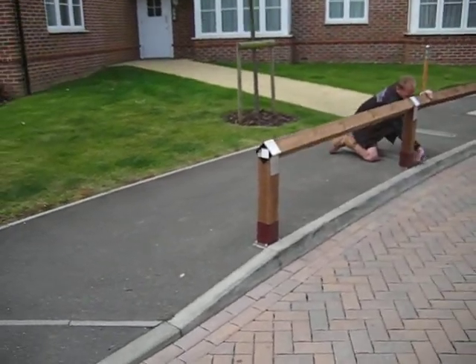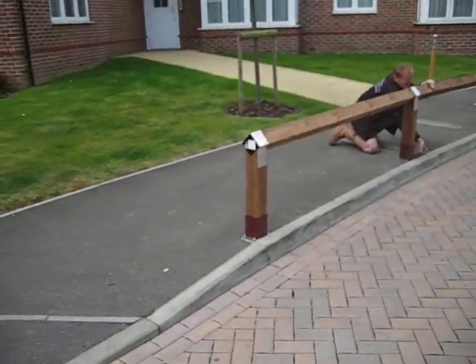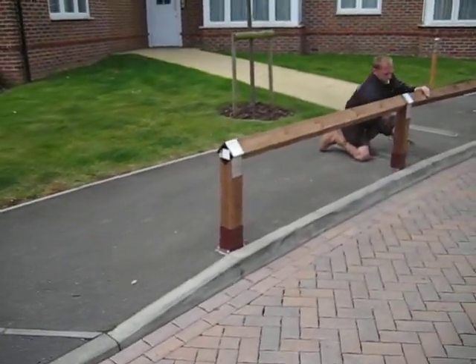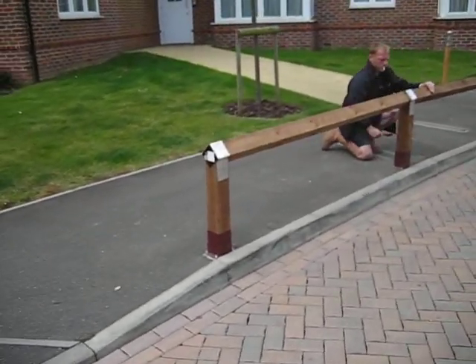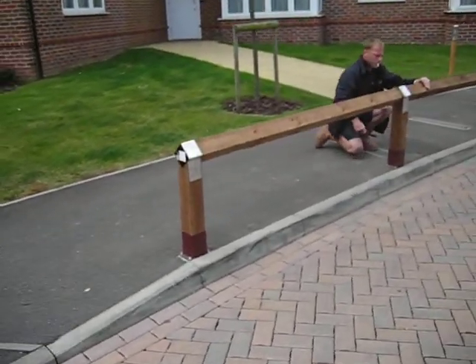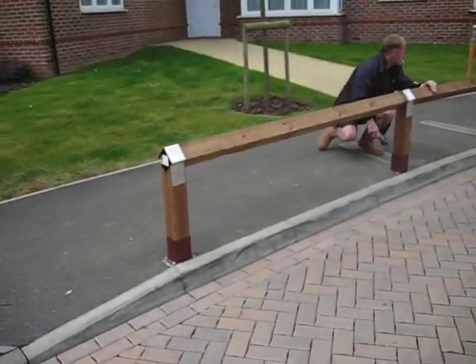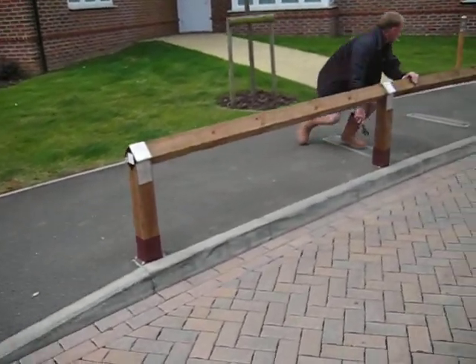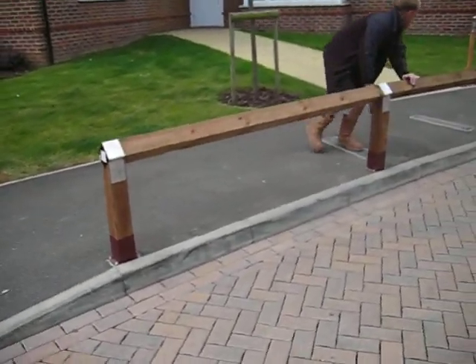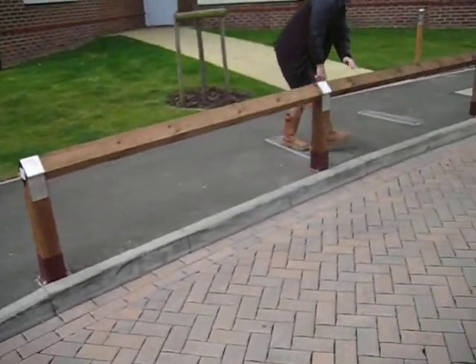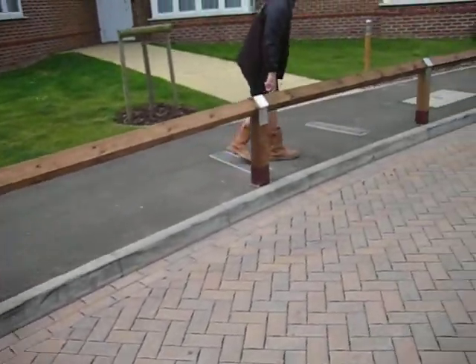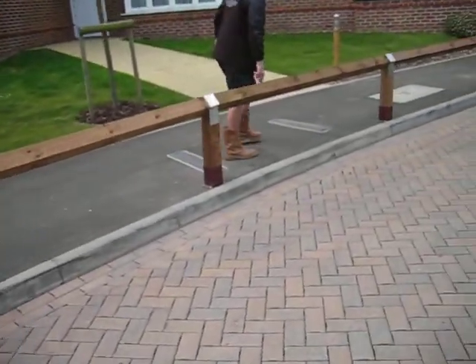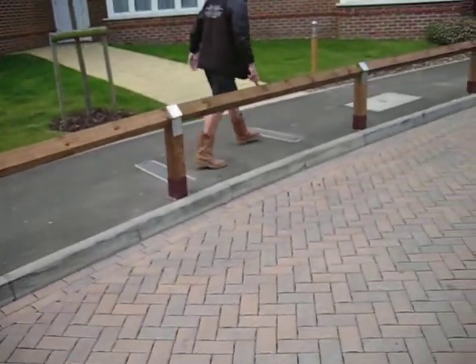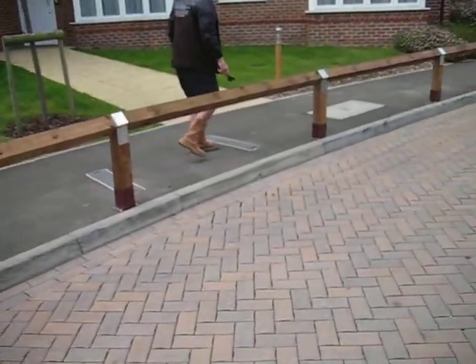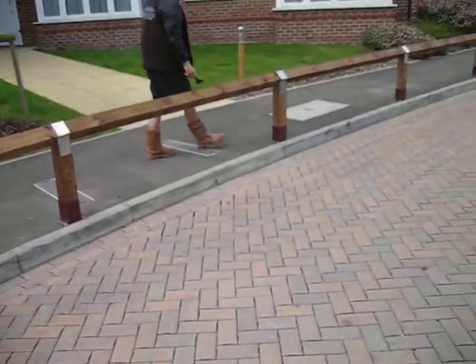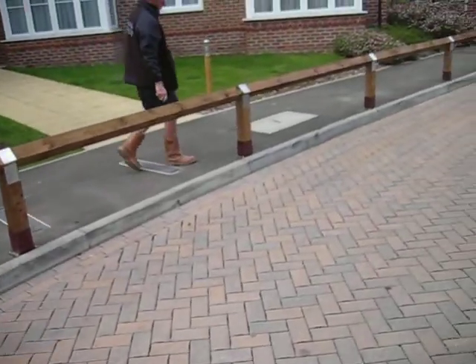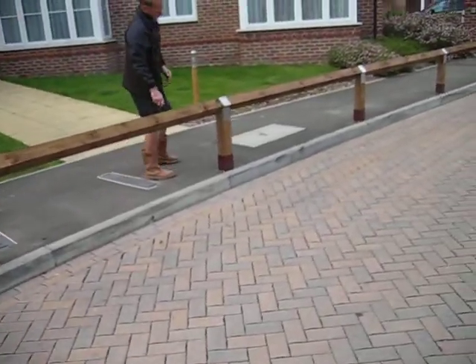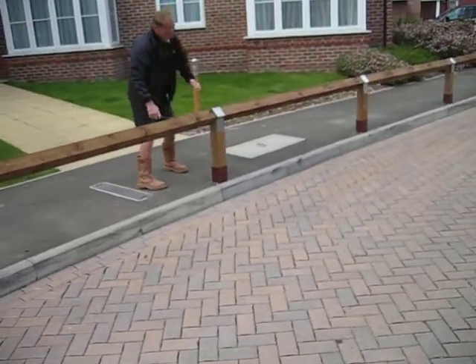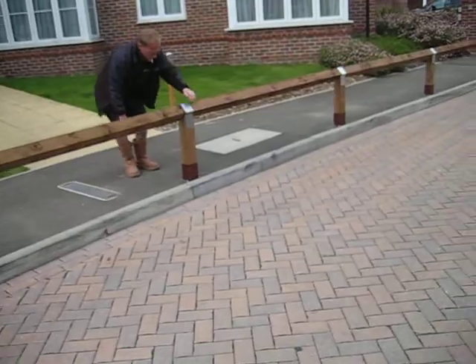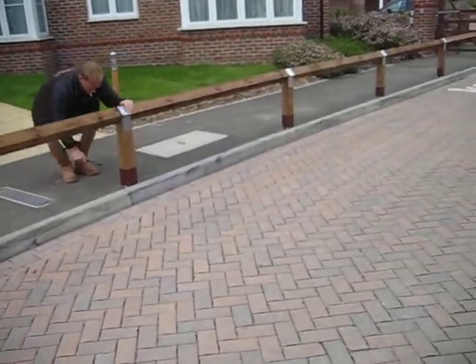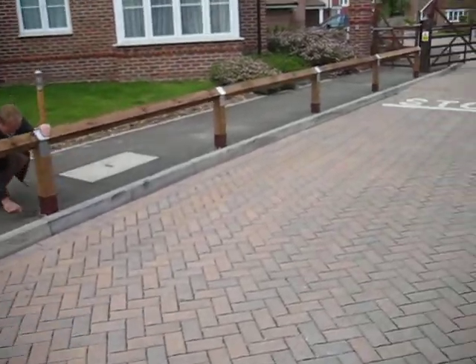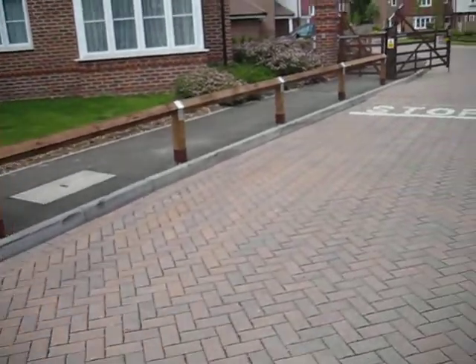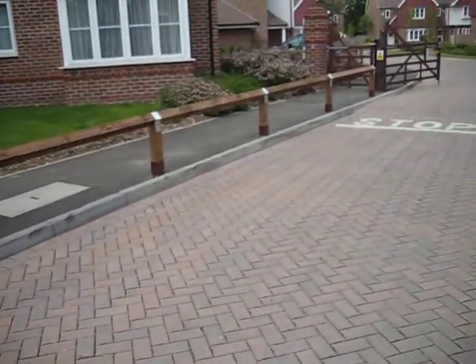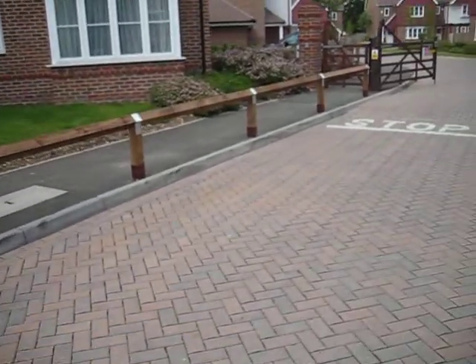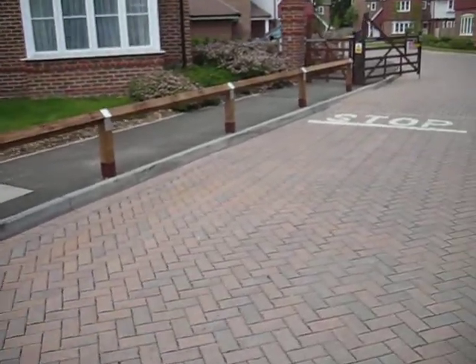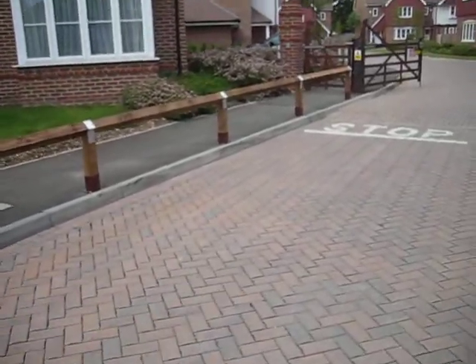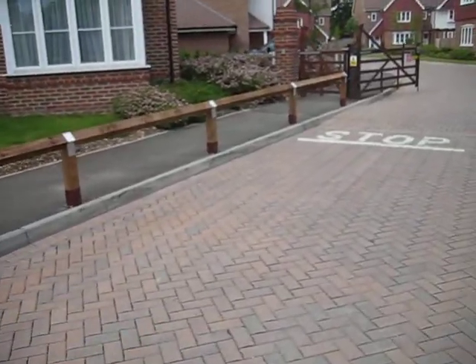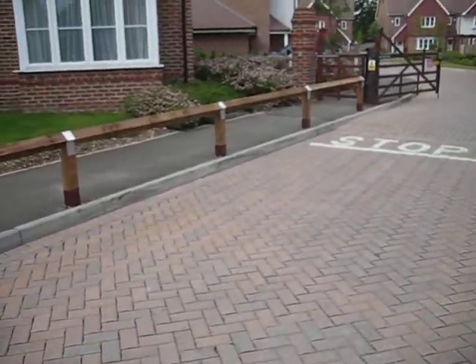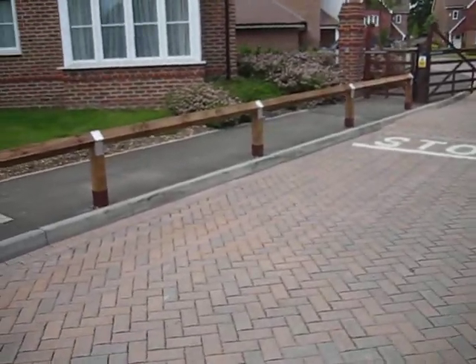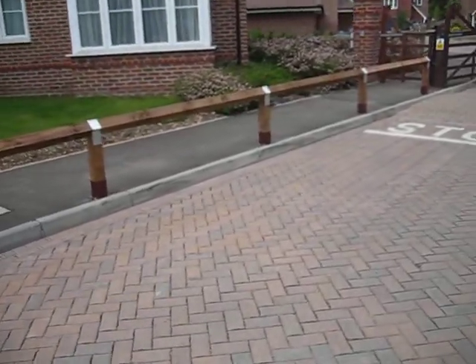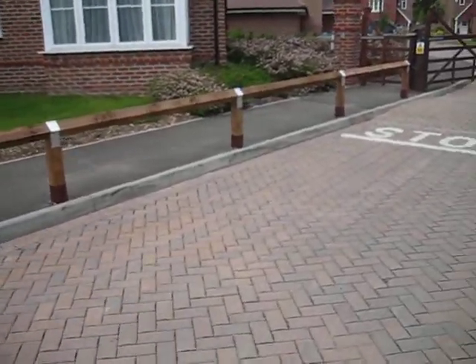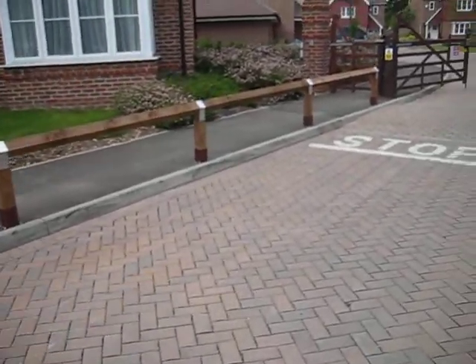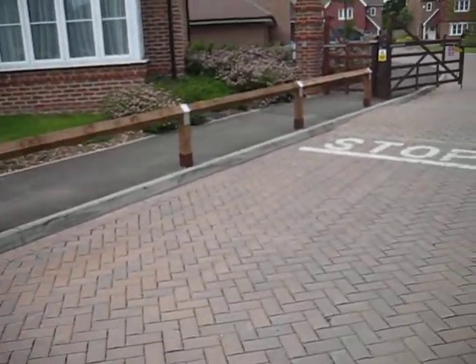So what we suggested is installing this bird-mouth pedestrian fencing, two foot high, just to keep all the pedestrians safe, sound, and out of the way on the footpath.